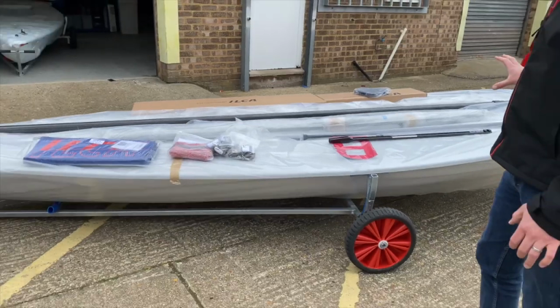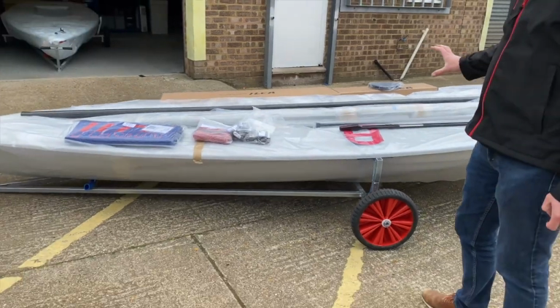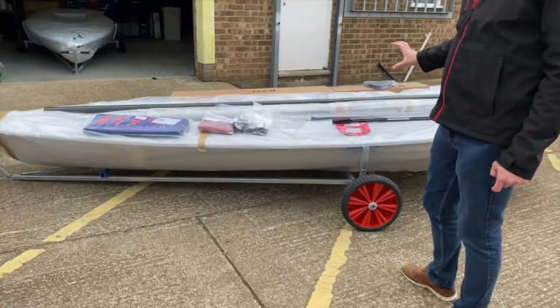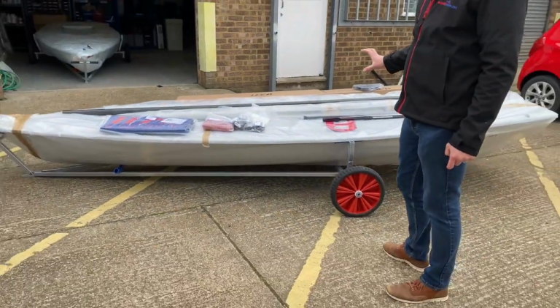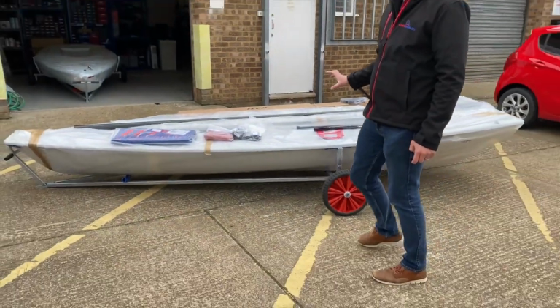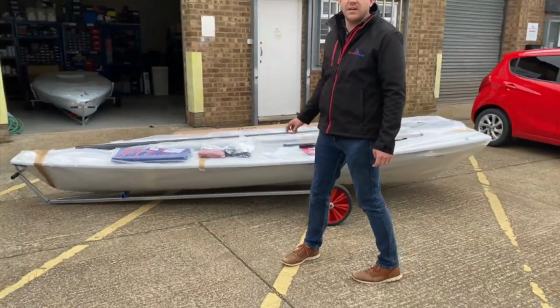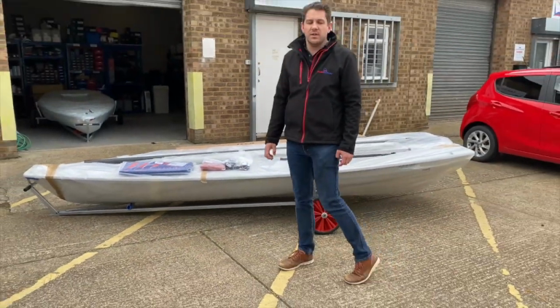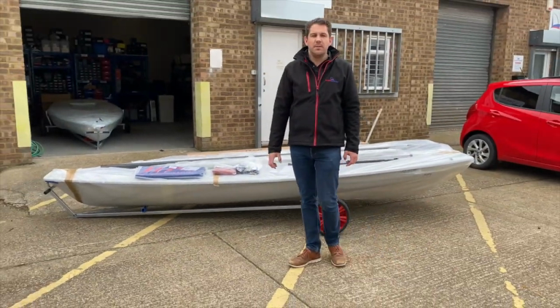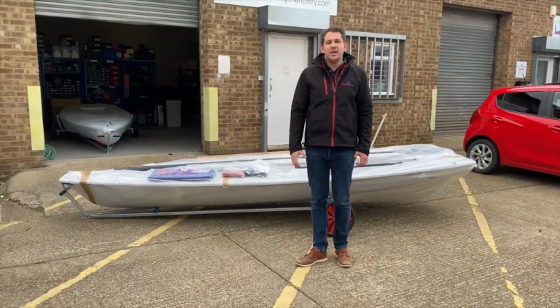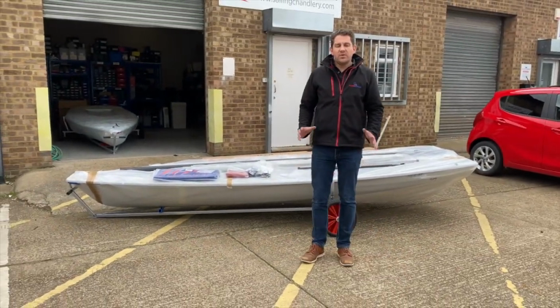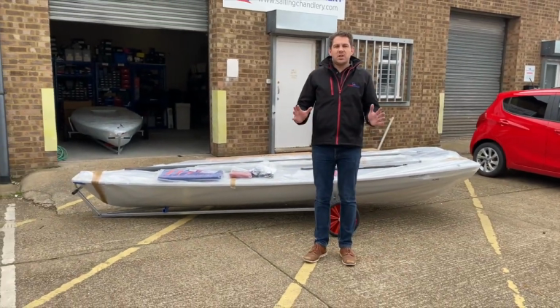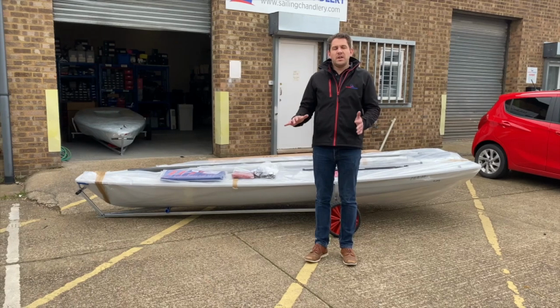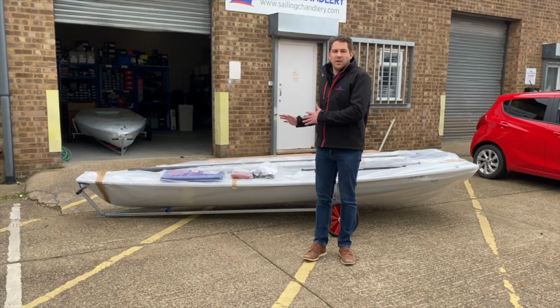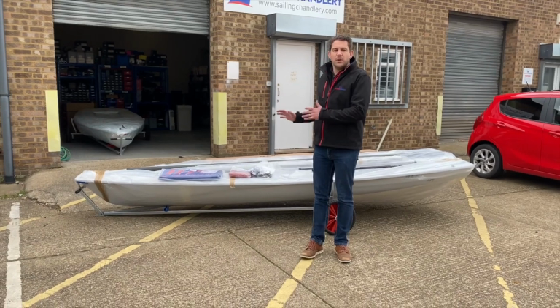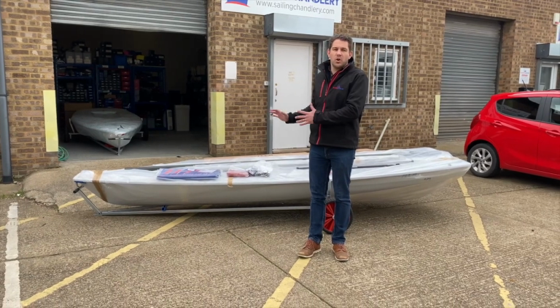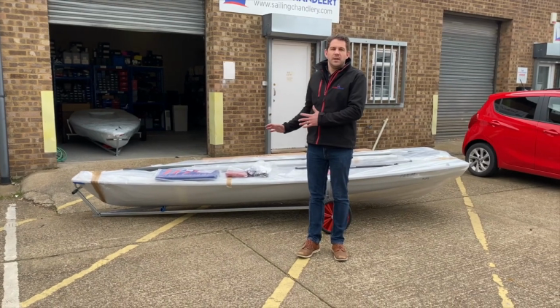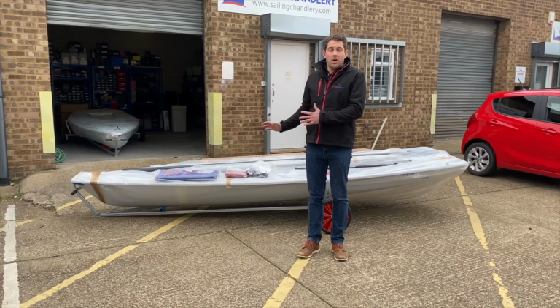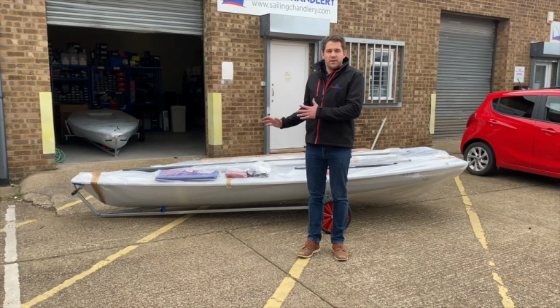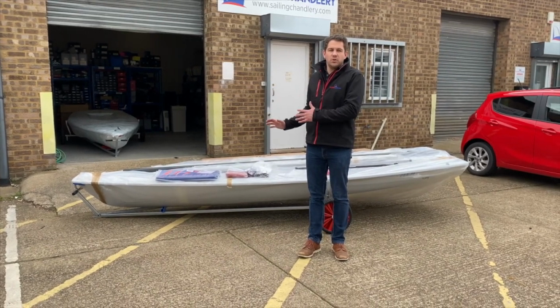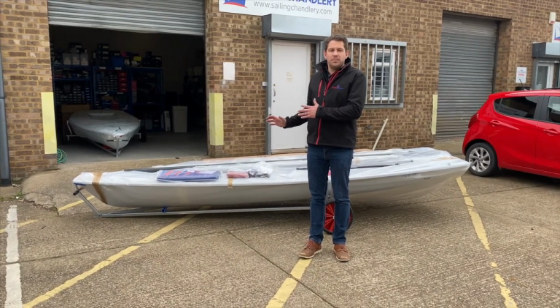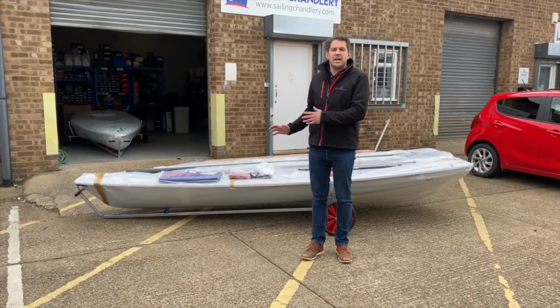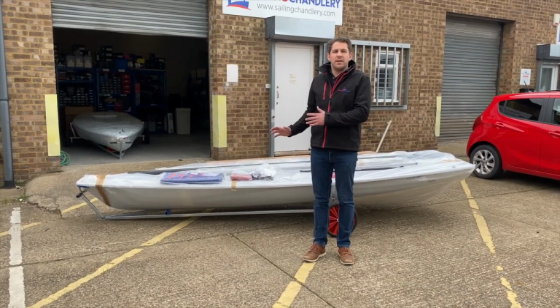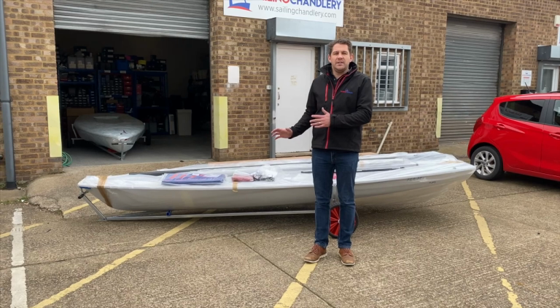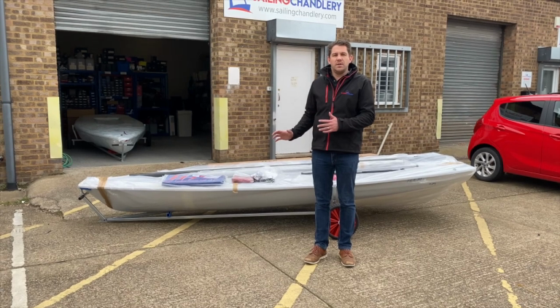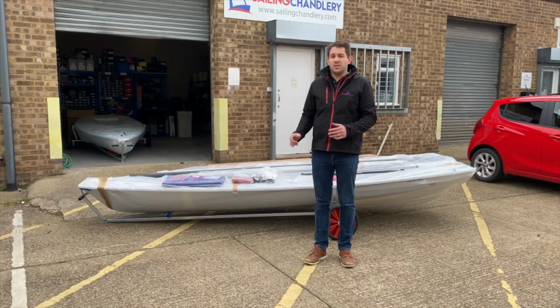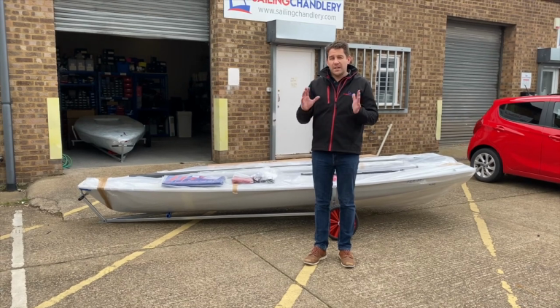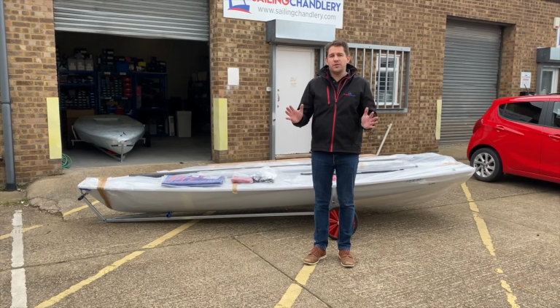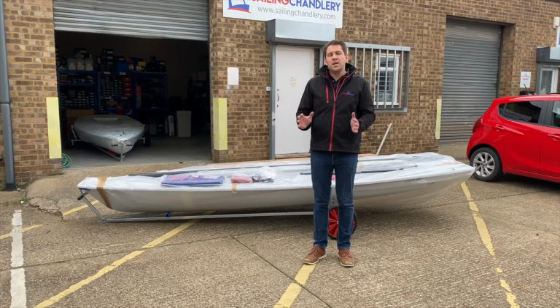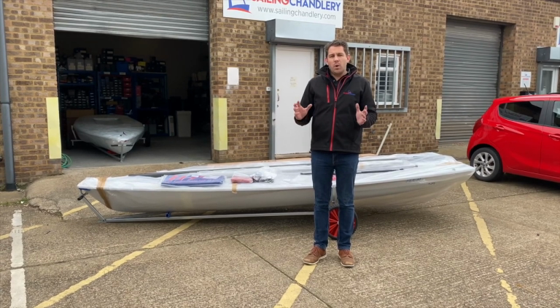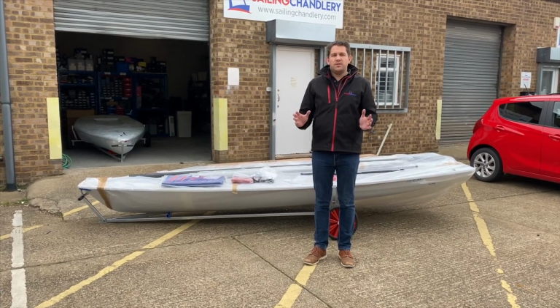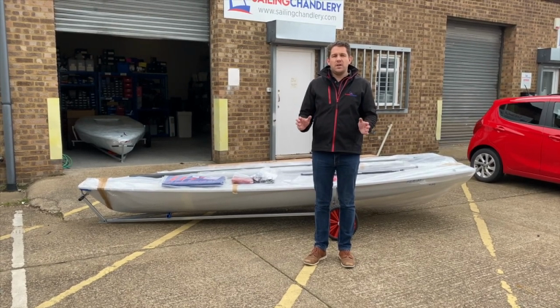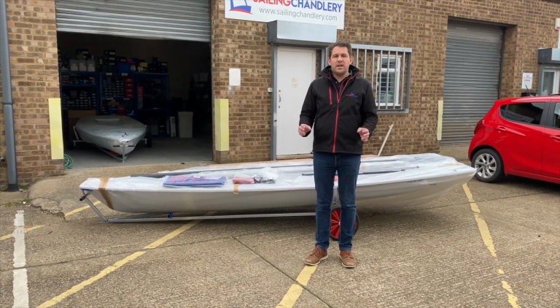We've got one here we're looking at today, just about to deliver to a customer. But with Sailing Charnery we don't leave you like this — we're not going to drop it off at your doorstep or at your sailing club and leave you to deal with the hassle, unless you want to. What we do for you is we do this.